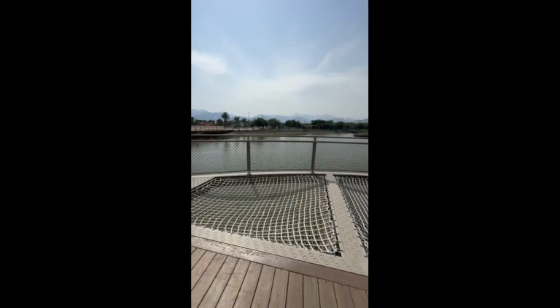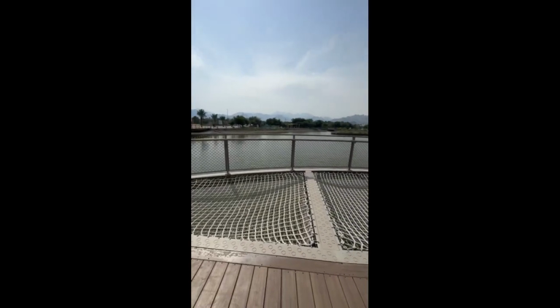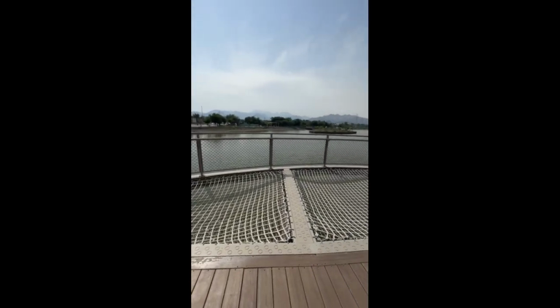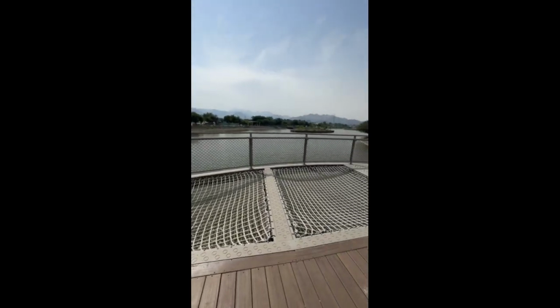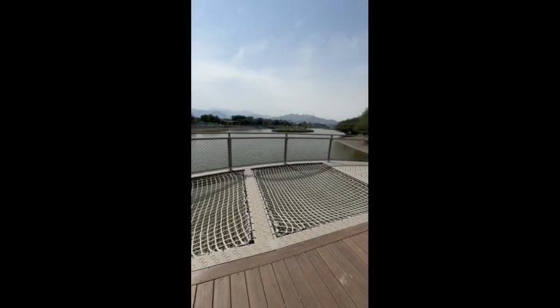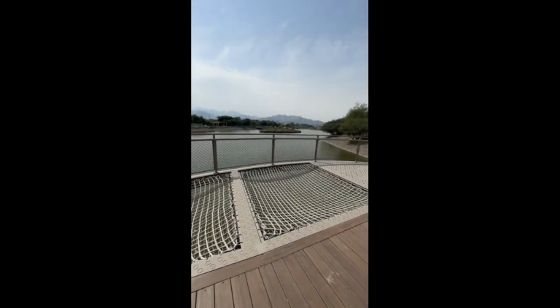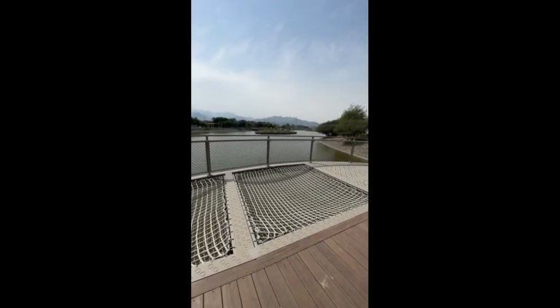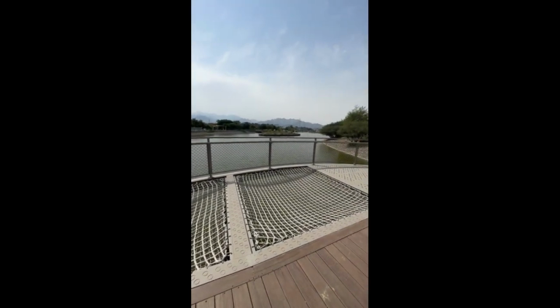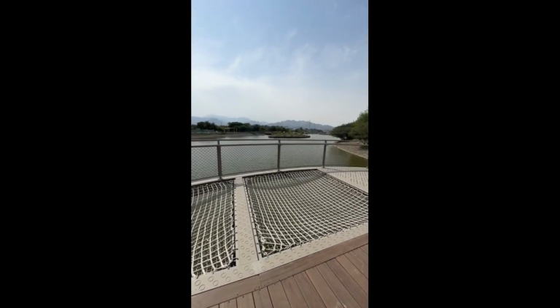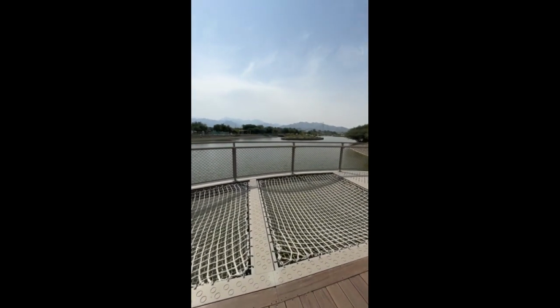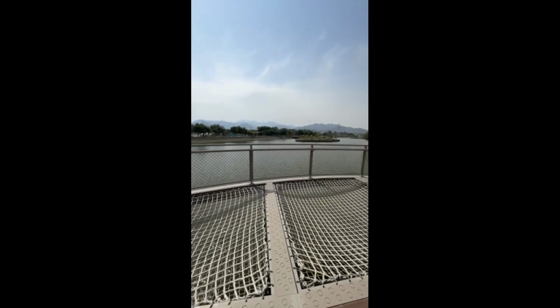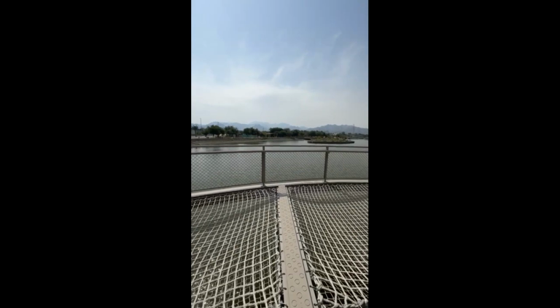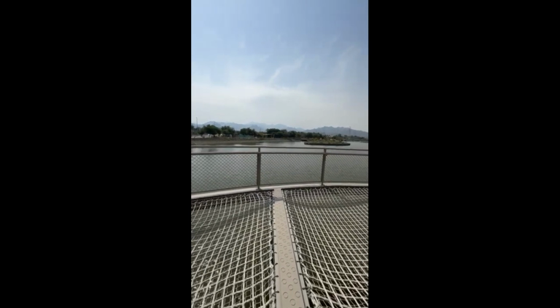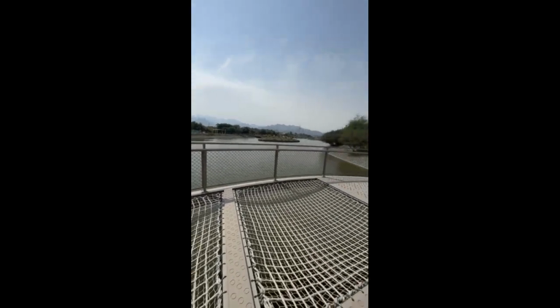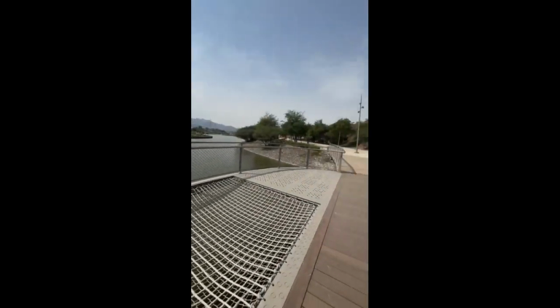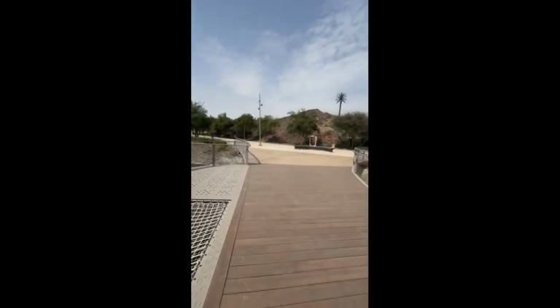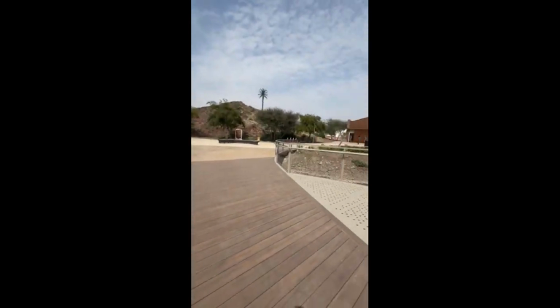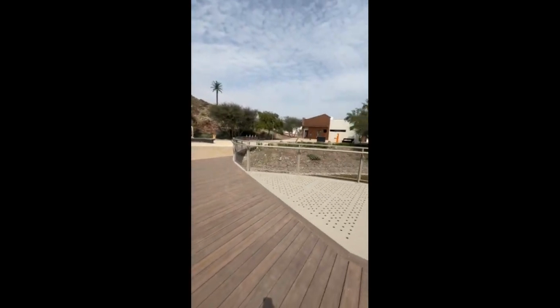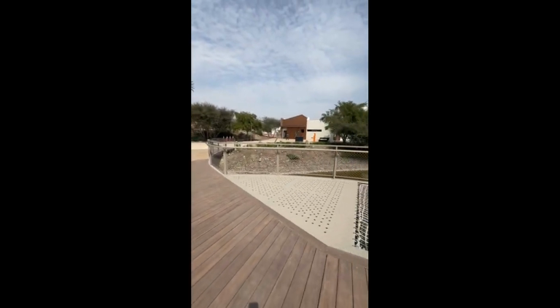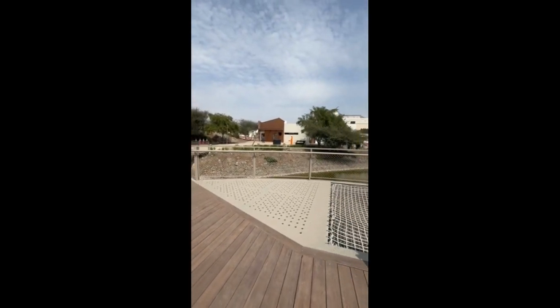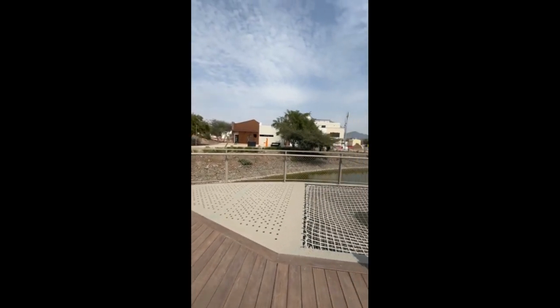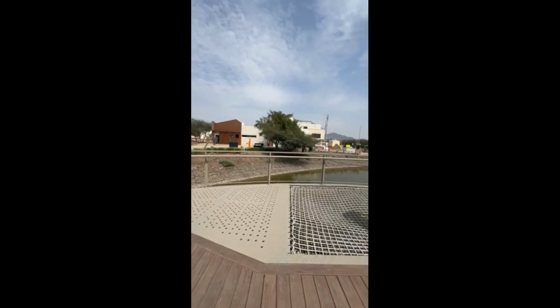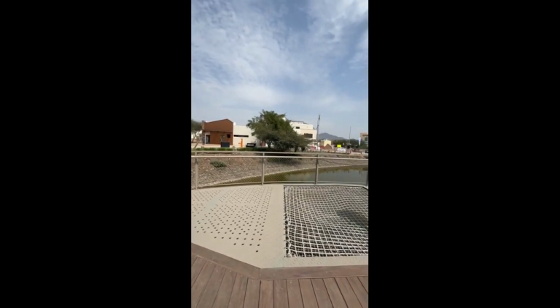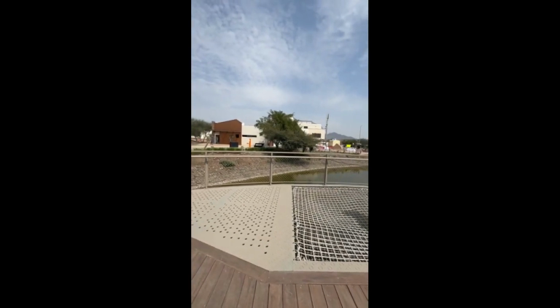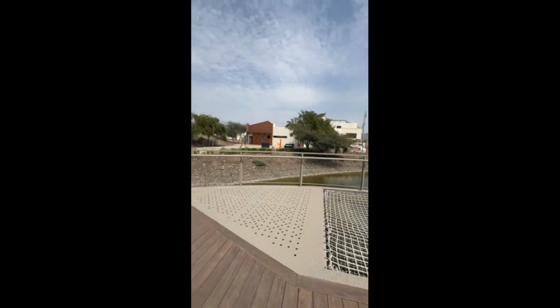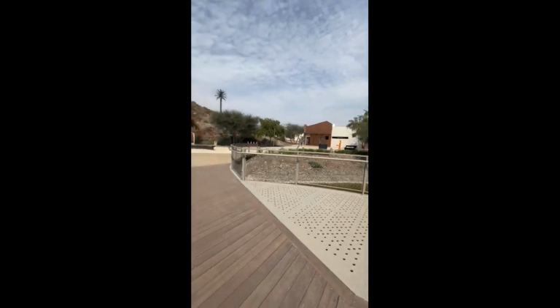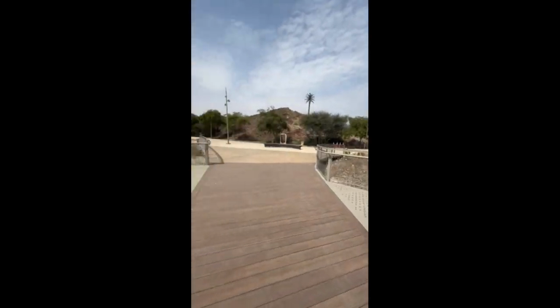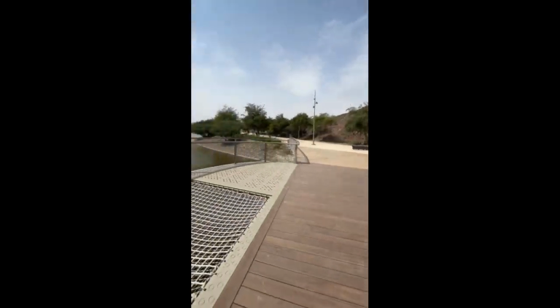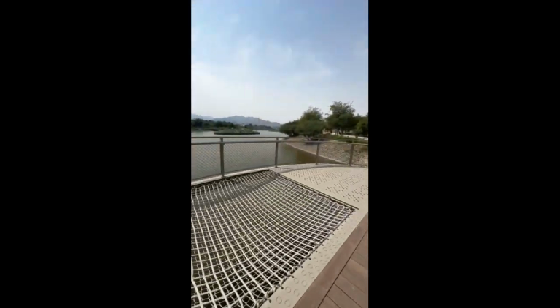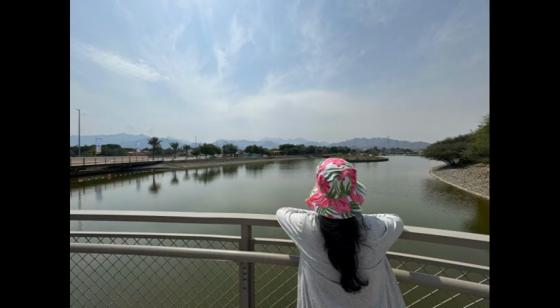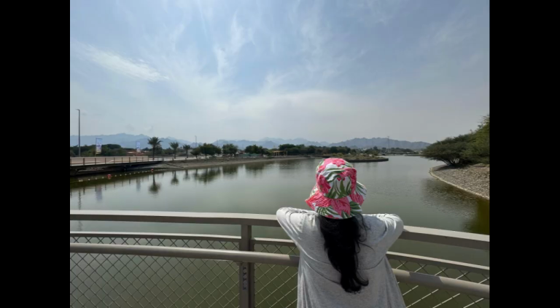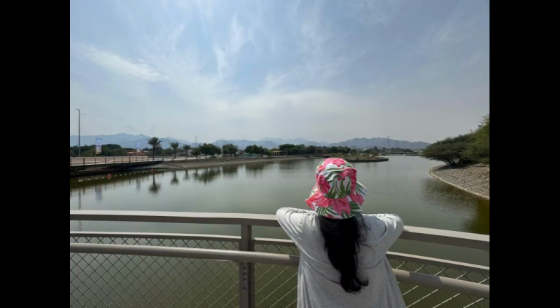On some parts of the bridge, they have installed decks that act as viewing platforms. It takes the feeling of standing over deep waters to the next level and is a great spot for taking pictures.